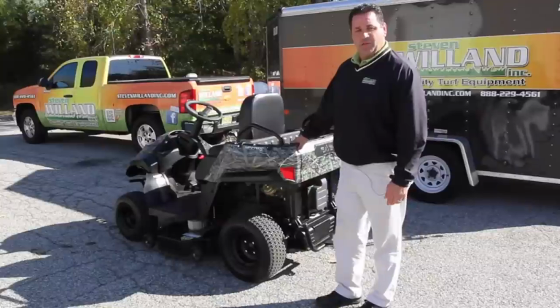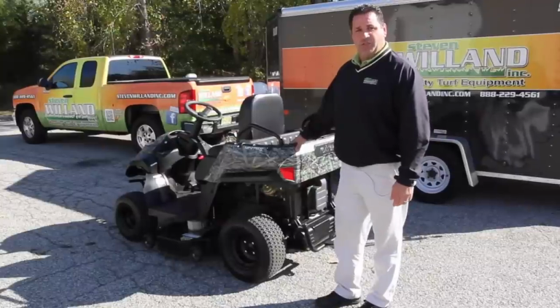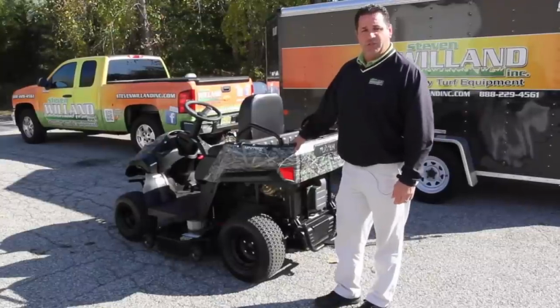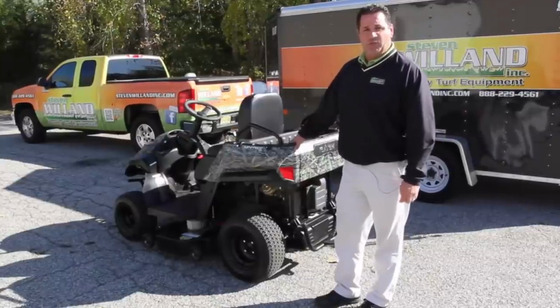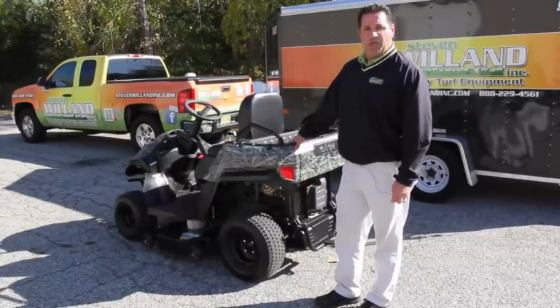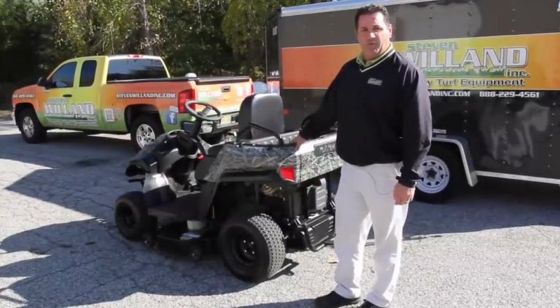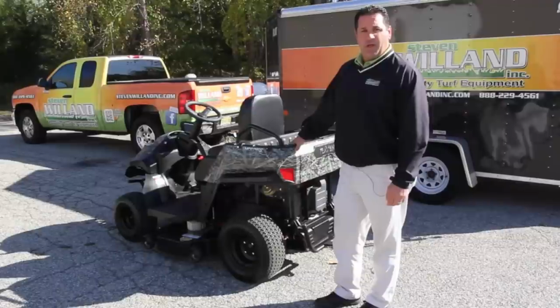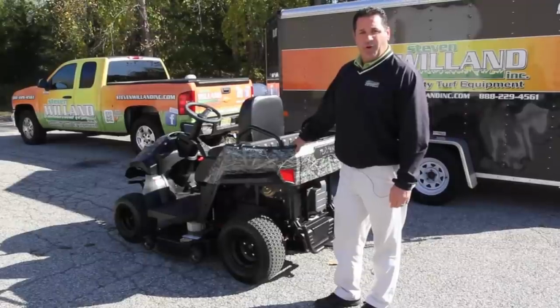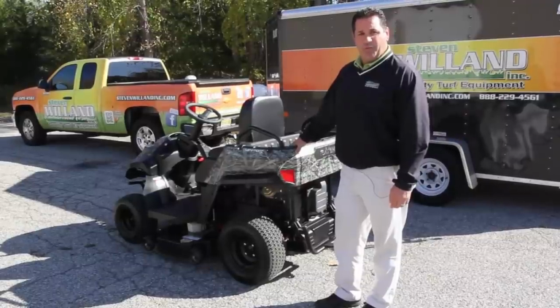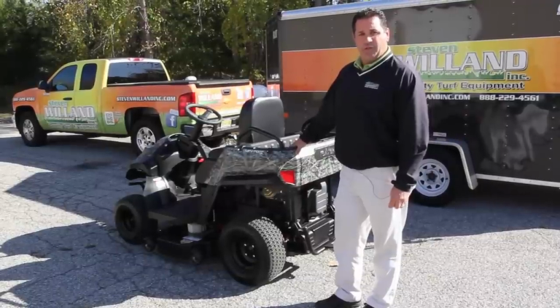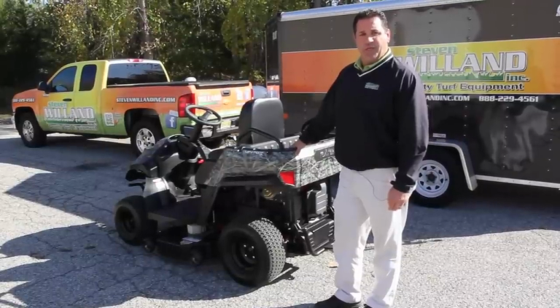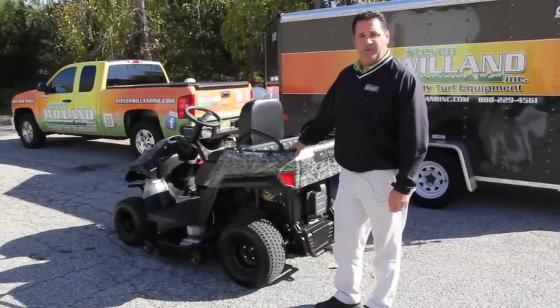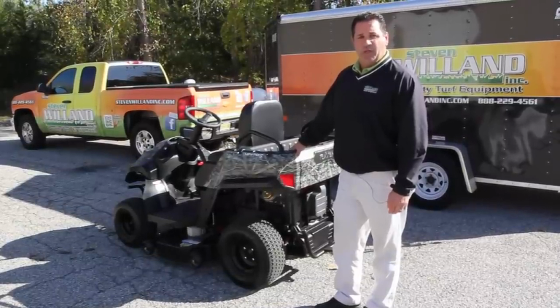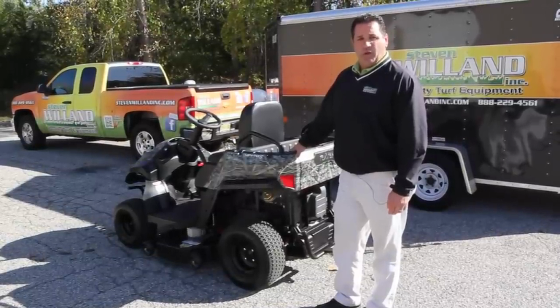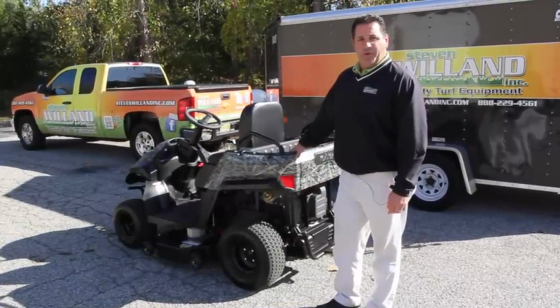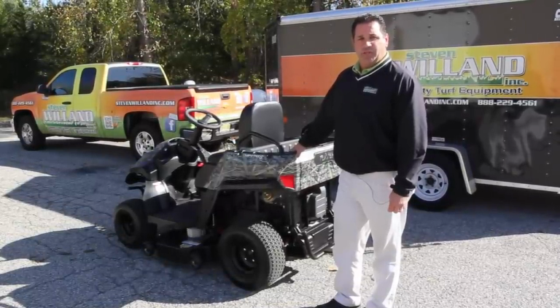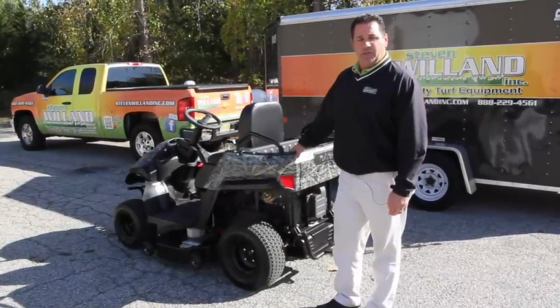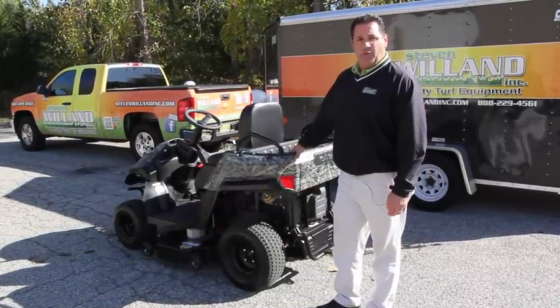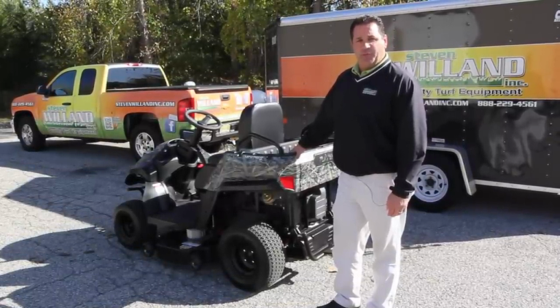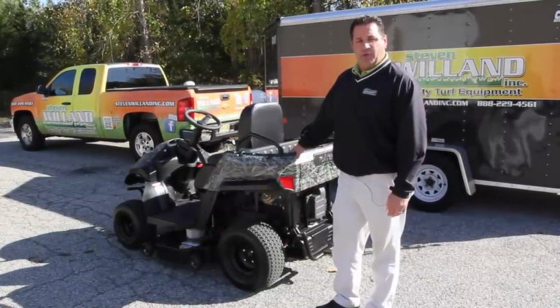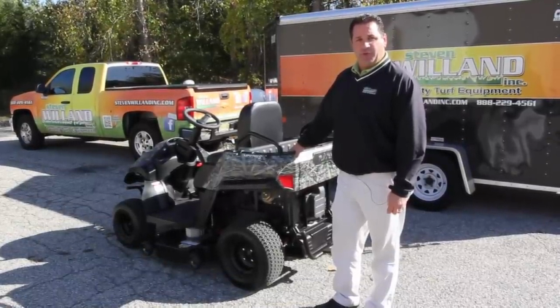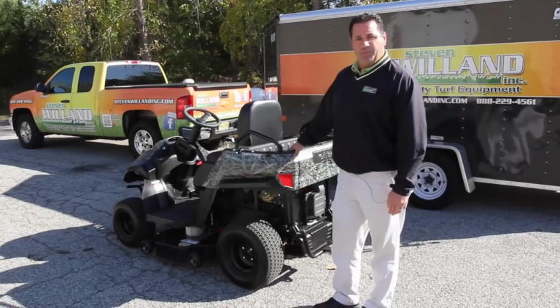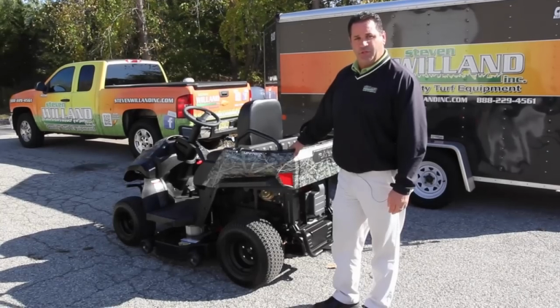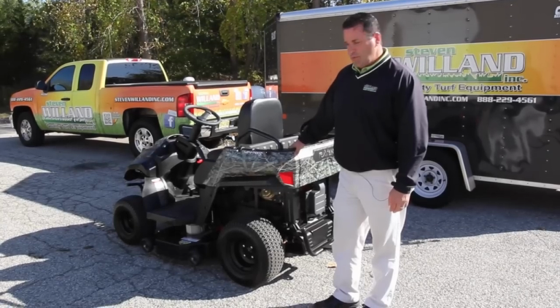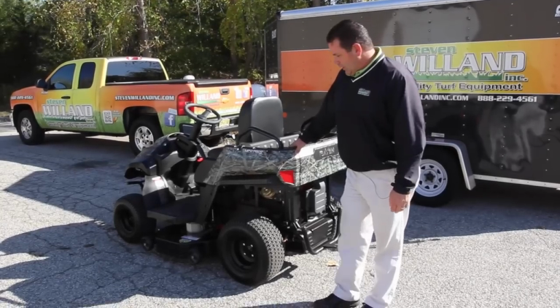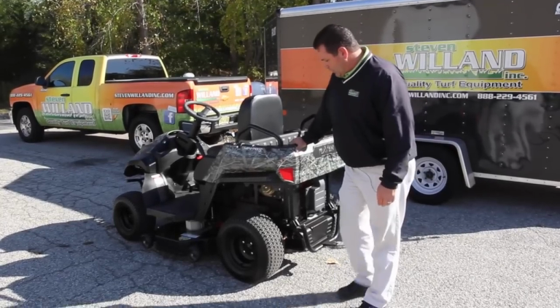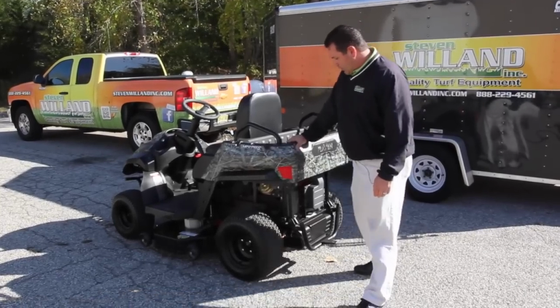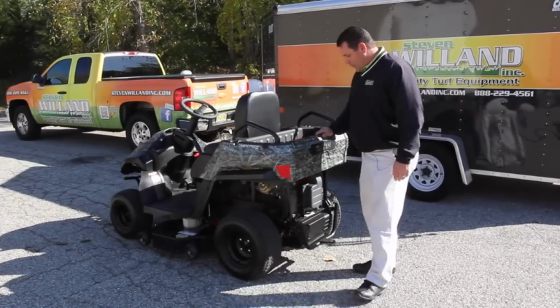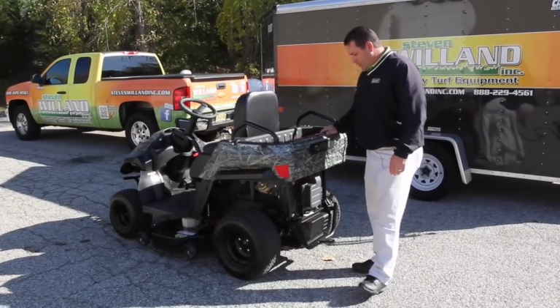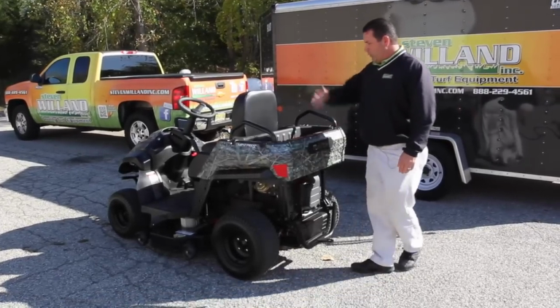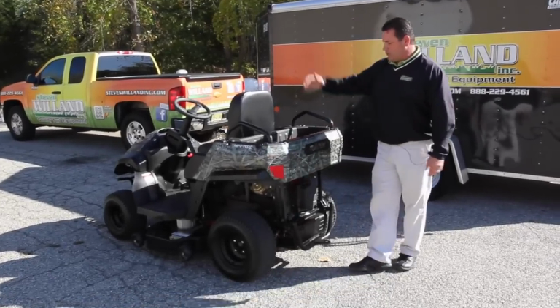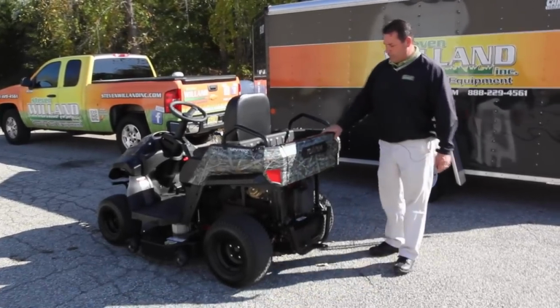This is the newest addition to the Stephen Willen line of outdoor power equipment. It's the MPV, better known as the multi-purpose vehicle. It's a three-in-one machine. I'll start describing it from the rear and move my way towards the front.